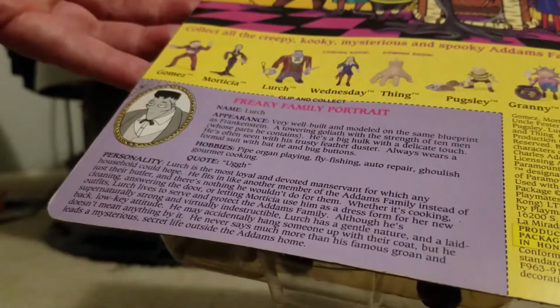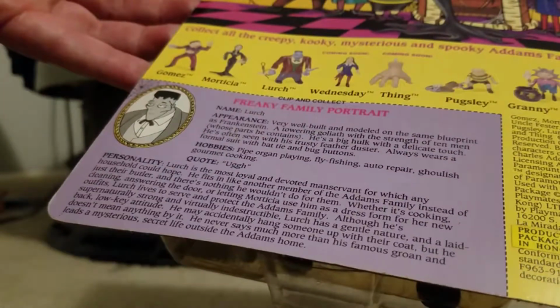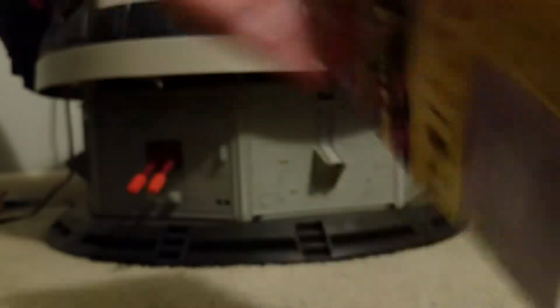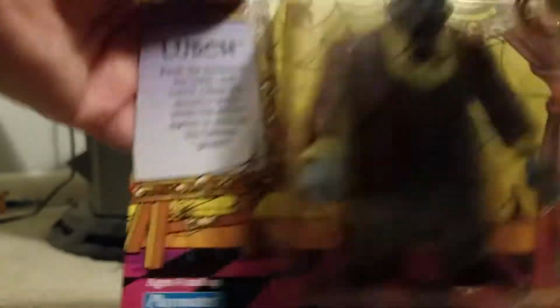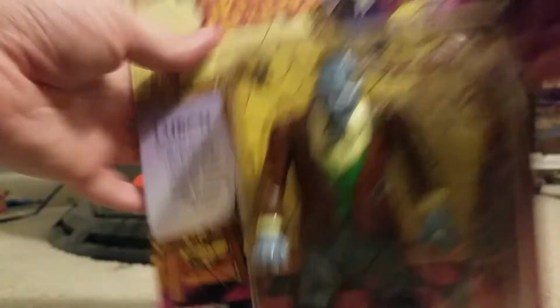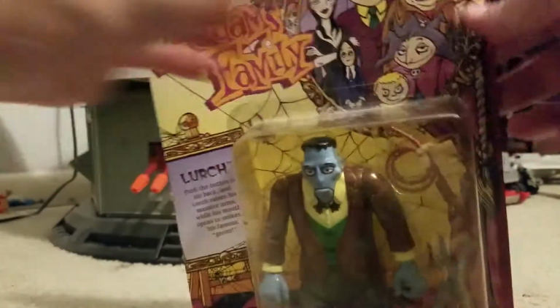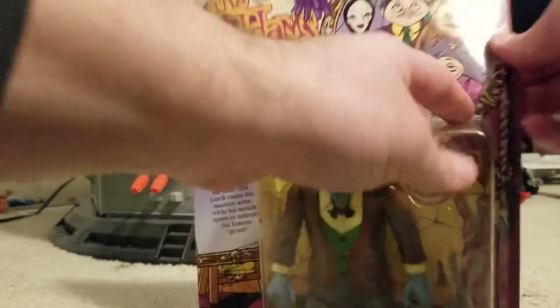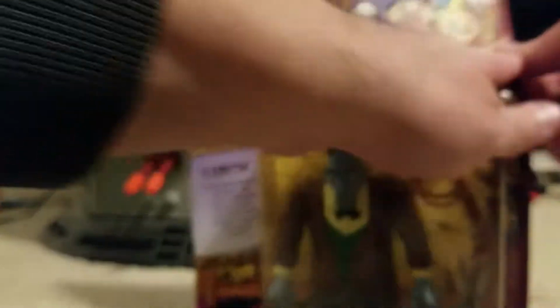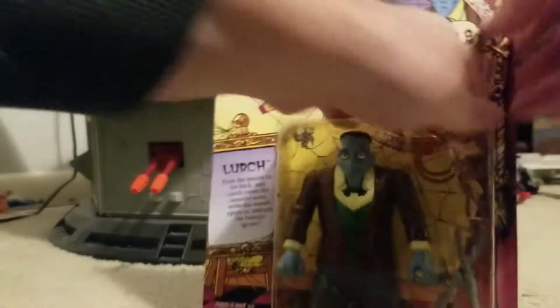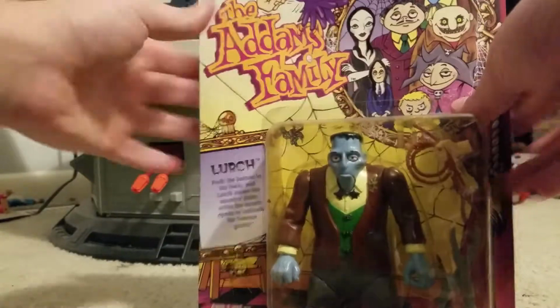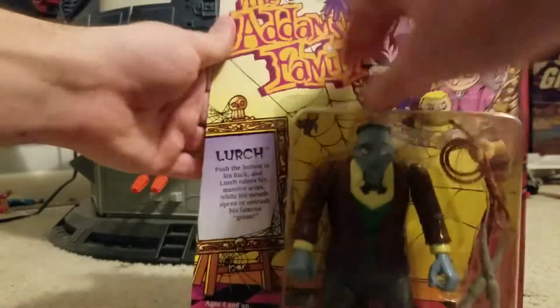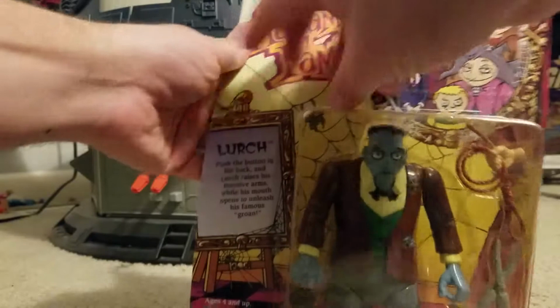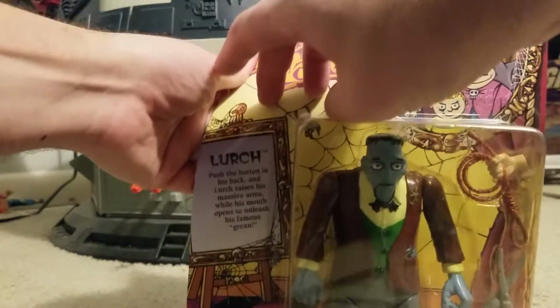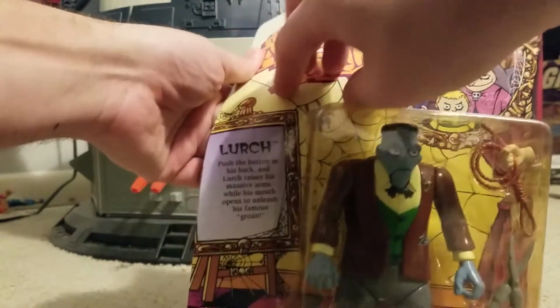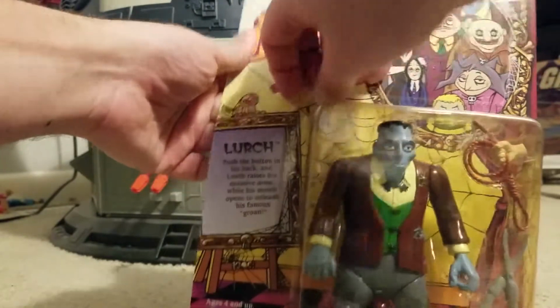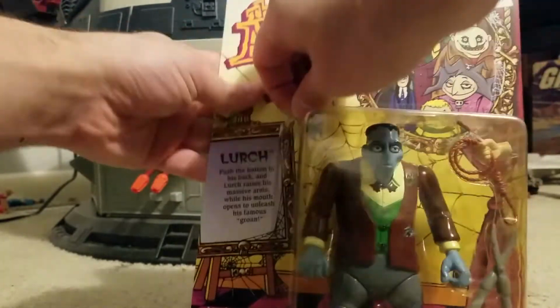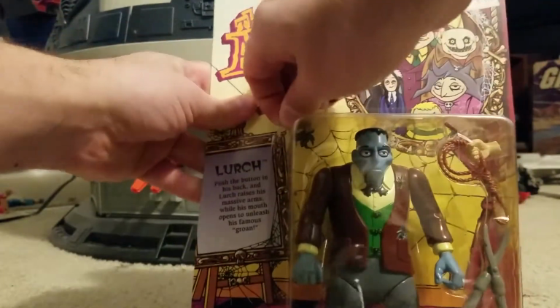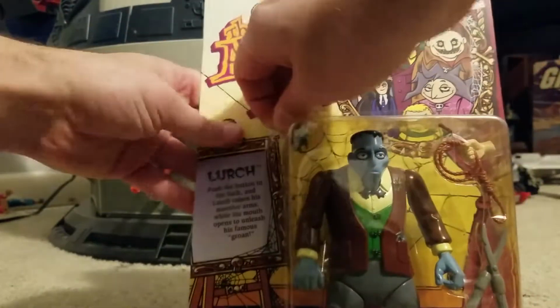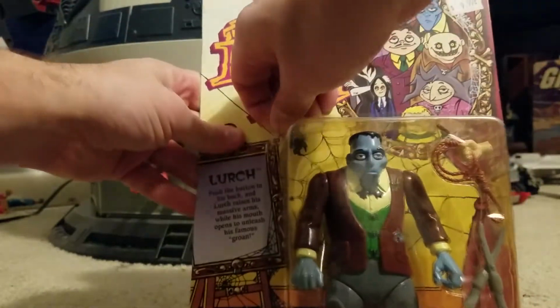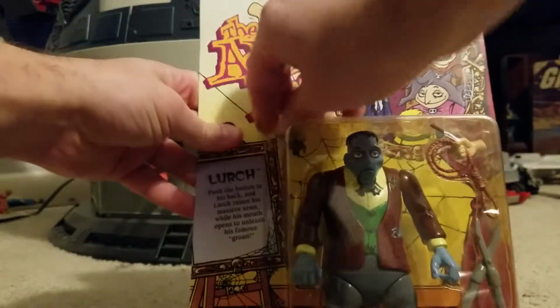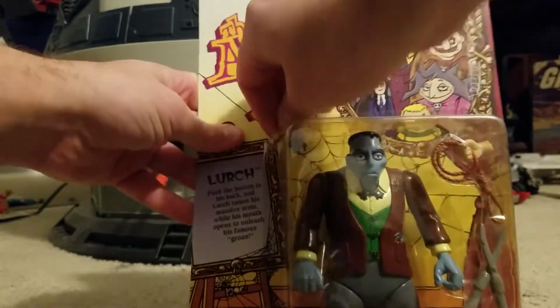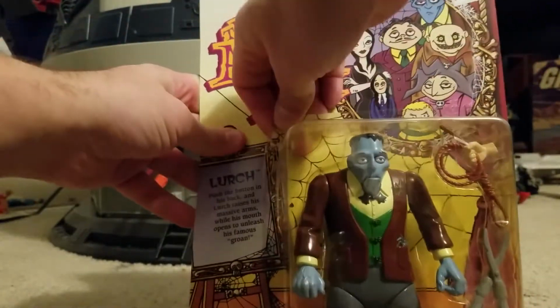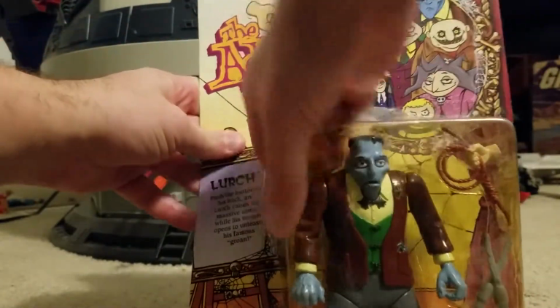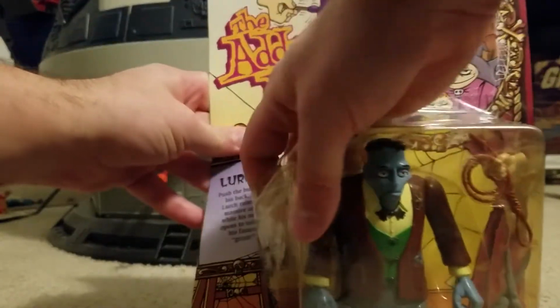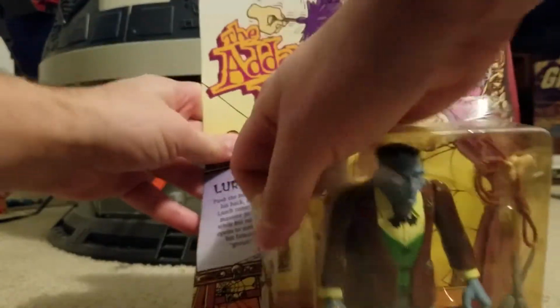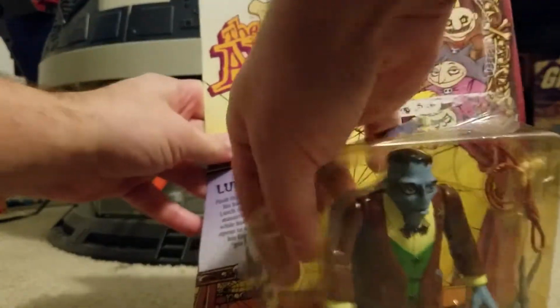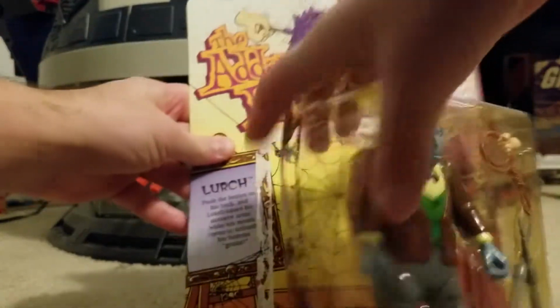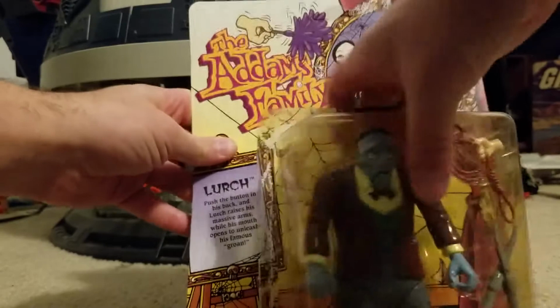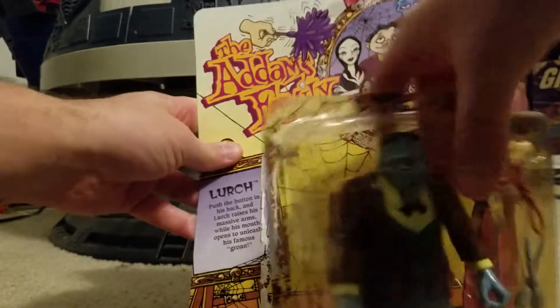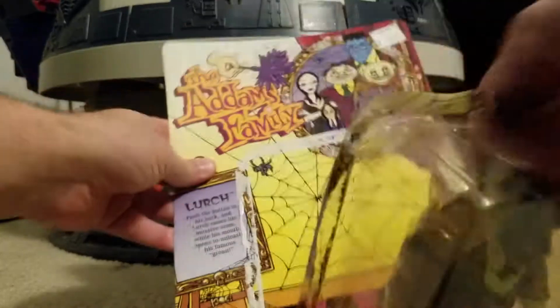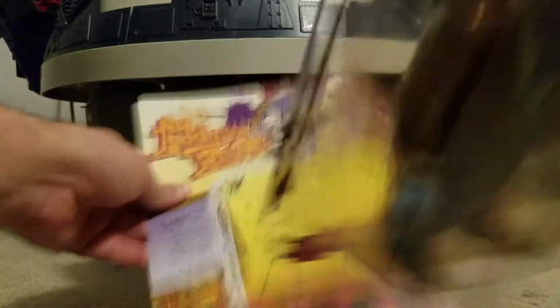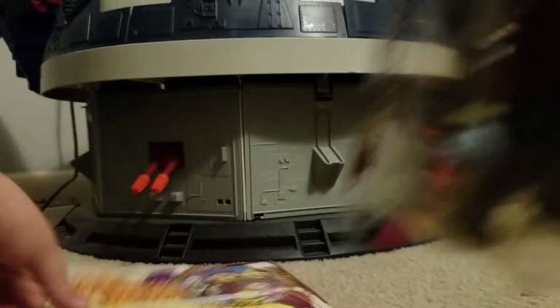So, this is Lurch. You know Lurch — he's the butler. And here, we can push the button on his back, and Lurch raises his massive arms while his mouth opens to unleash his famous groan.